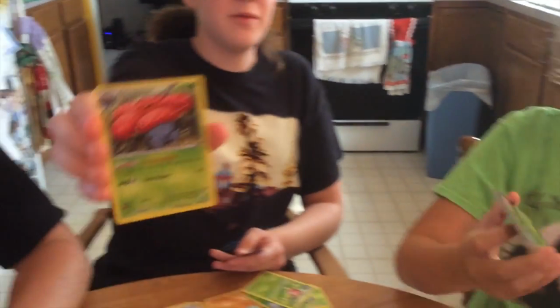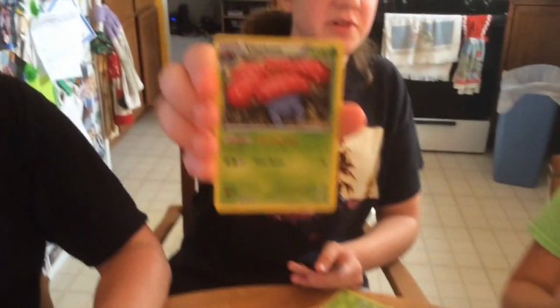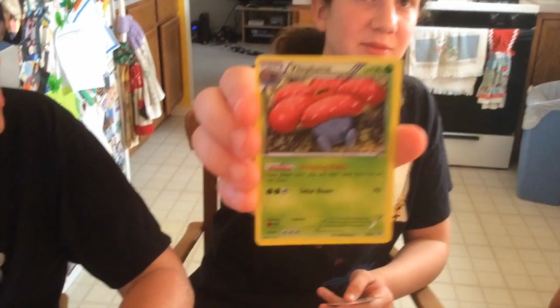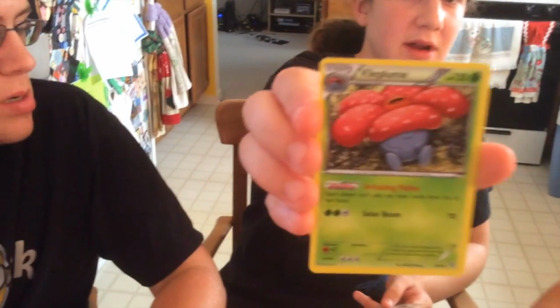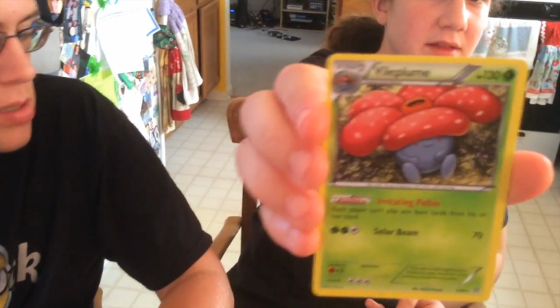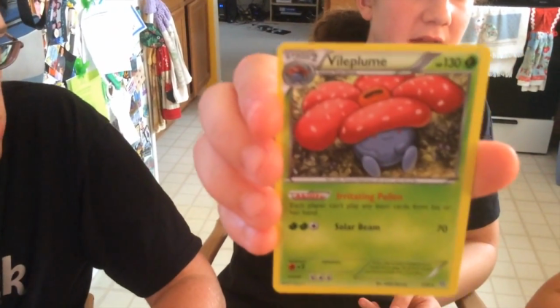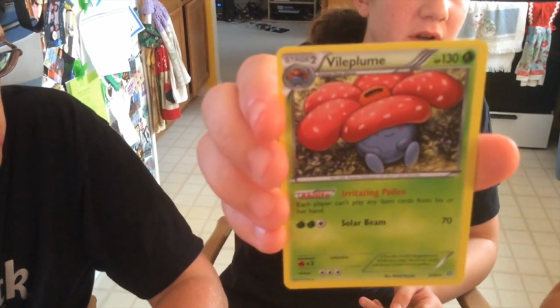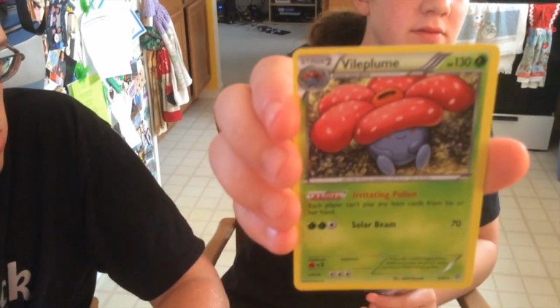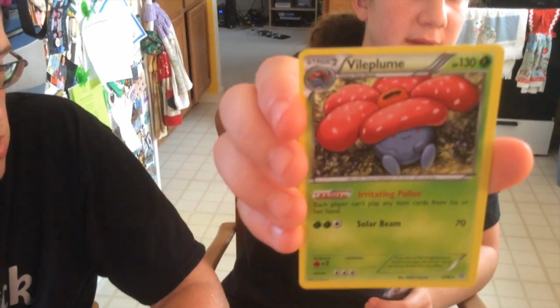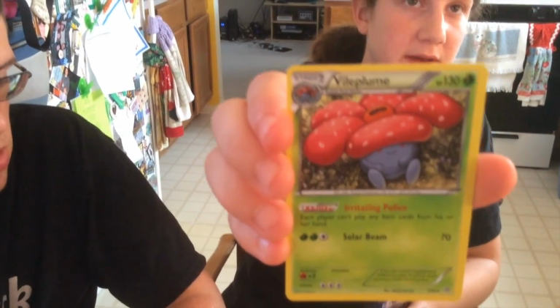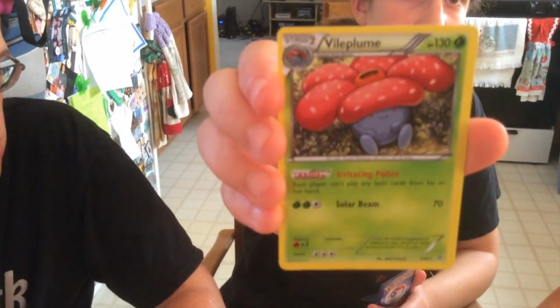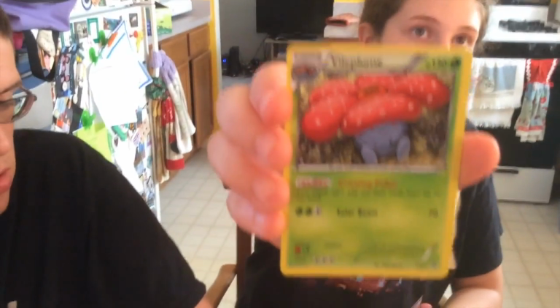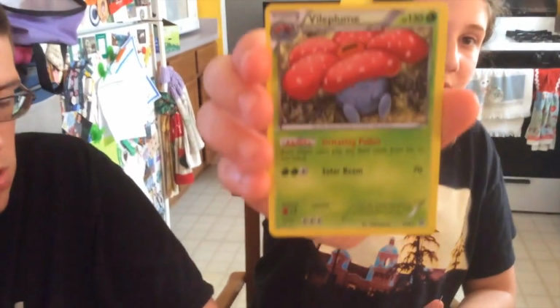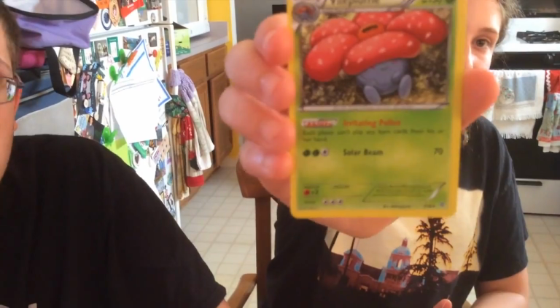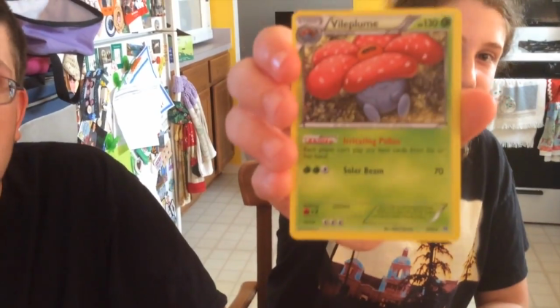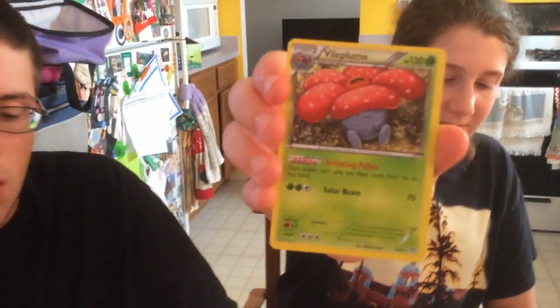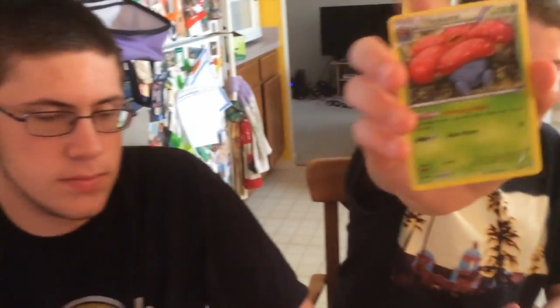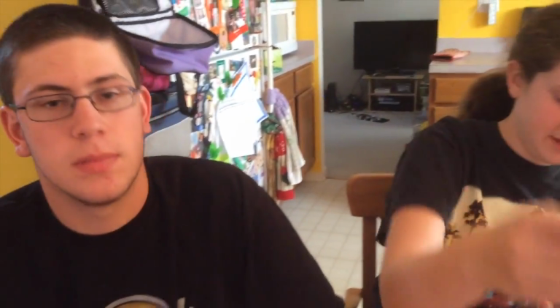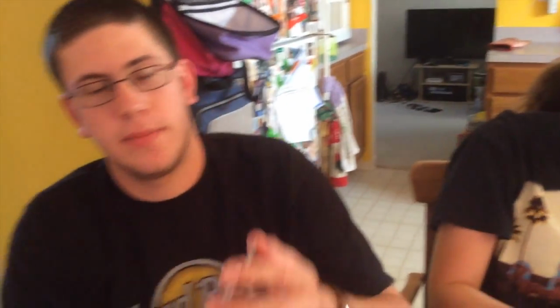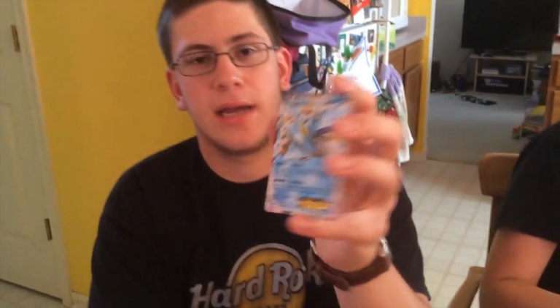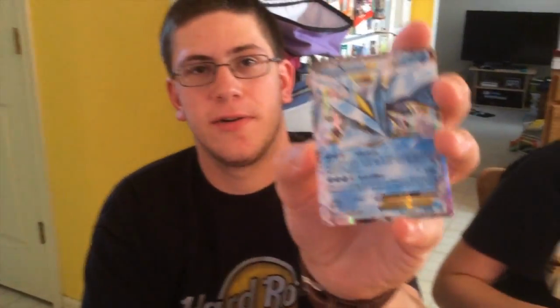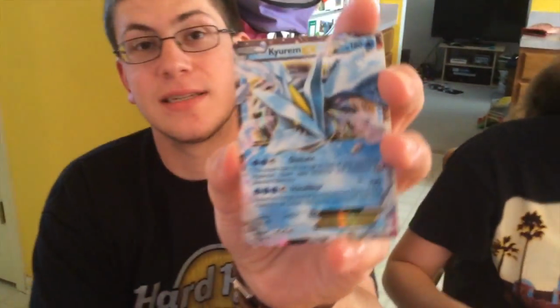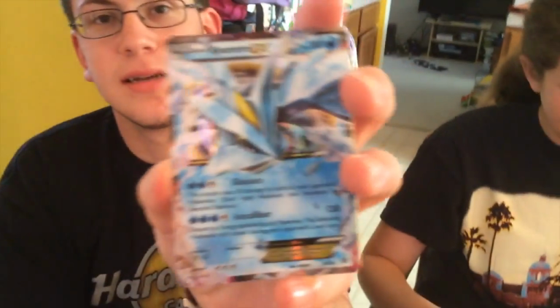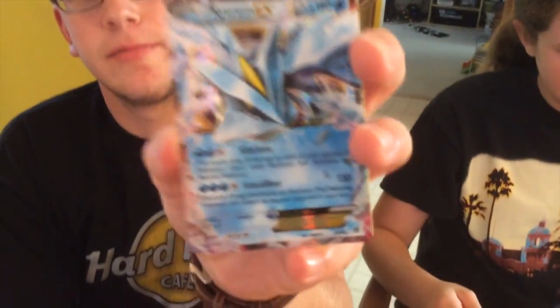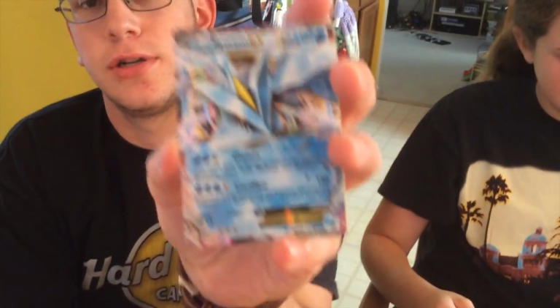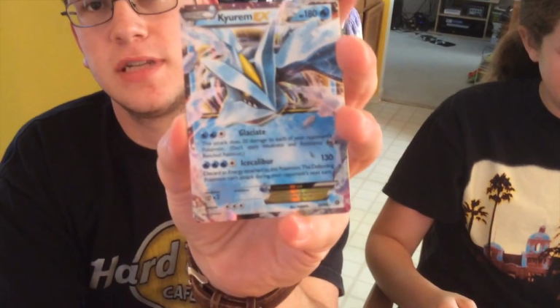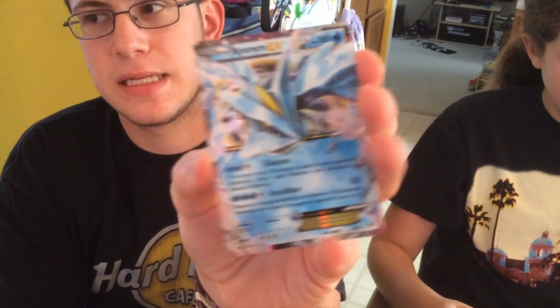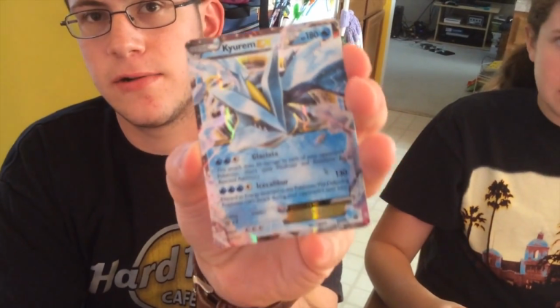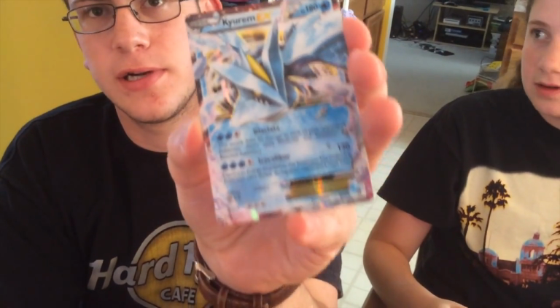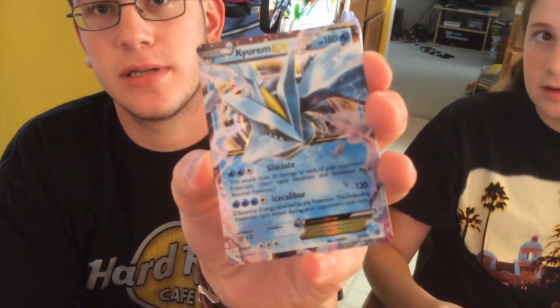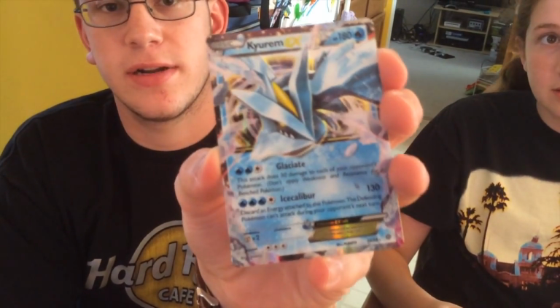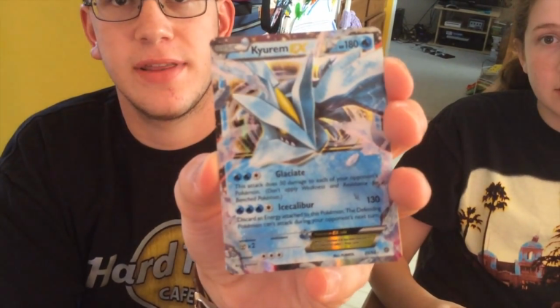They reprinted Vileplume where it cancels out item cards — nobody can play item cards. Irritating Pollen. I'm pretty sure that's the exact same ability. And I got a Camerupt EX, whose first attack is like the old Camerupt where it does 30 to everything.